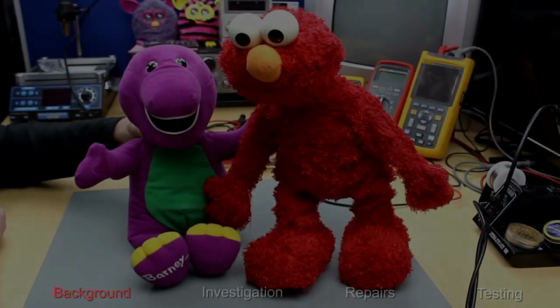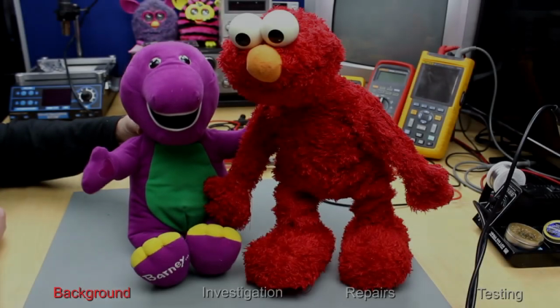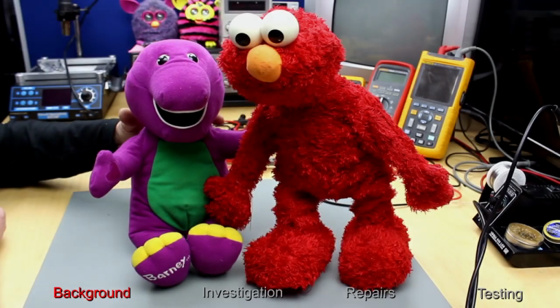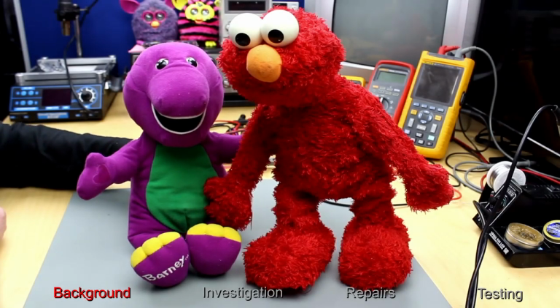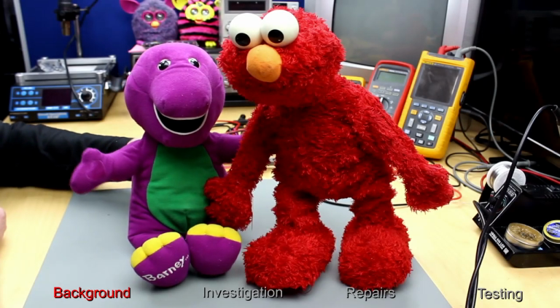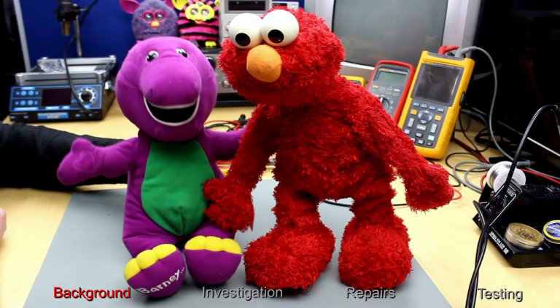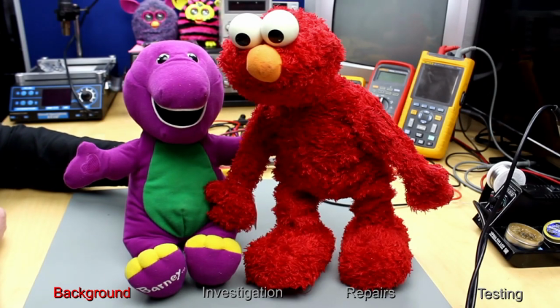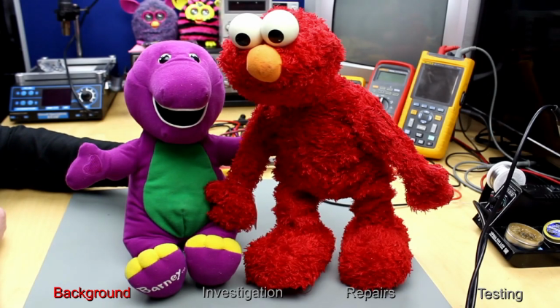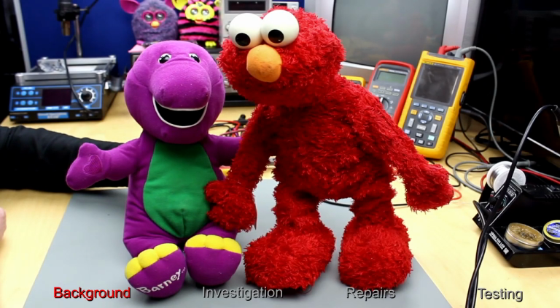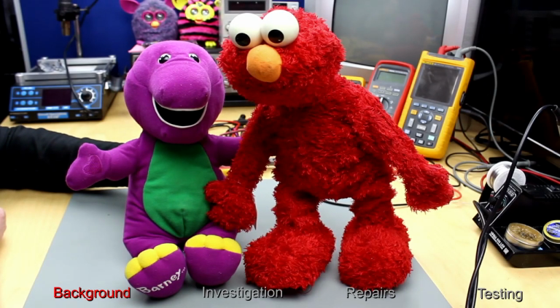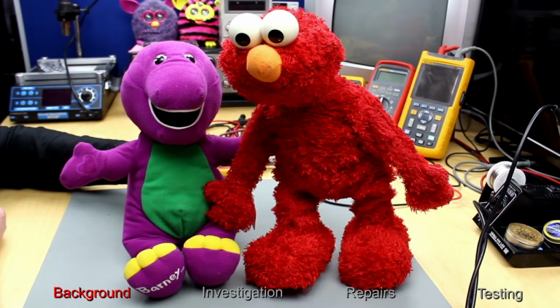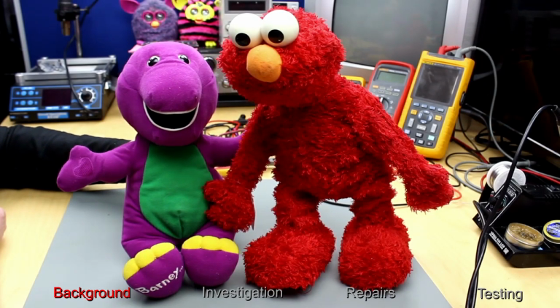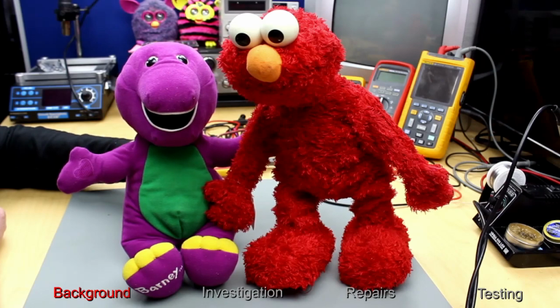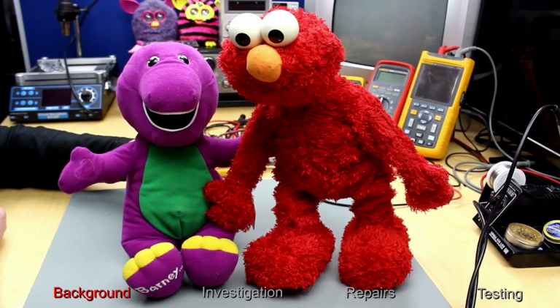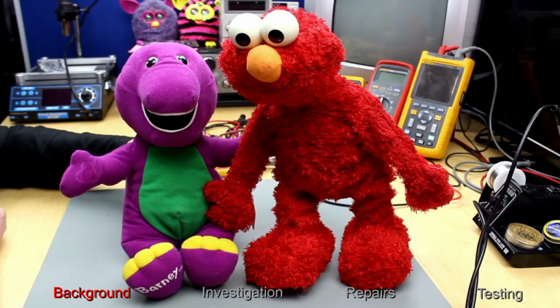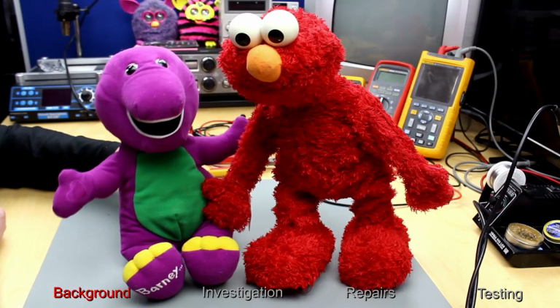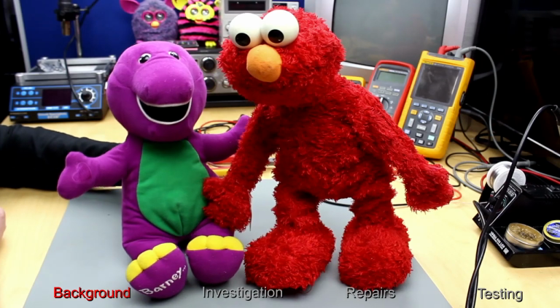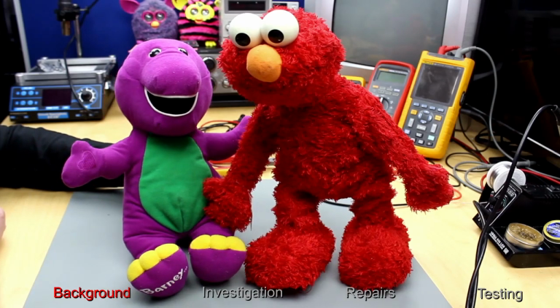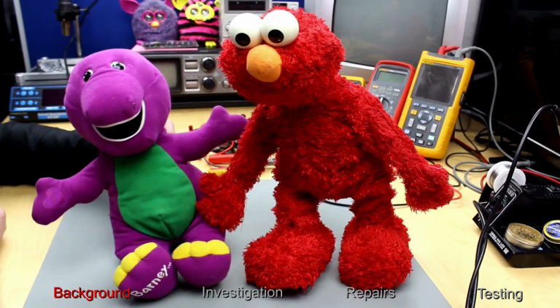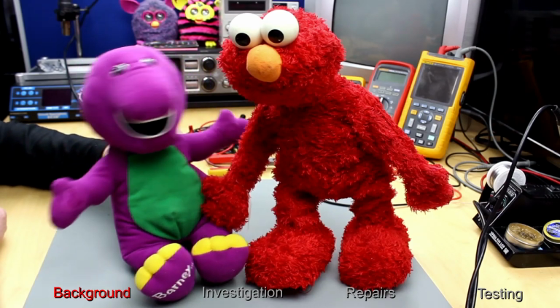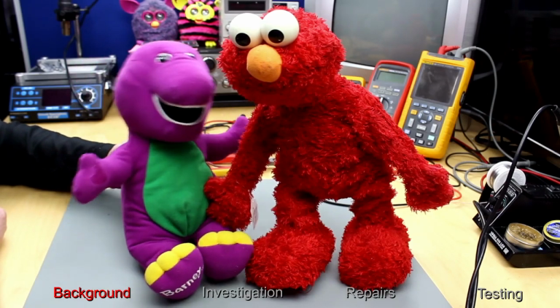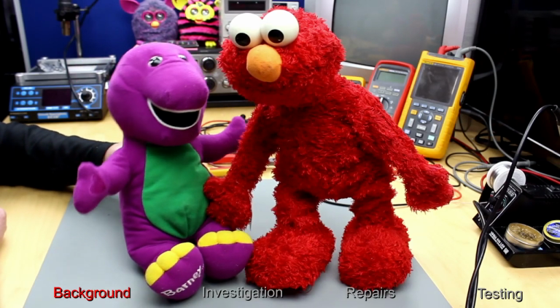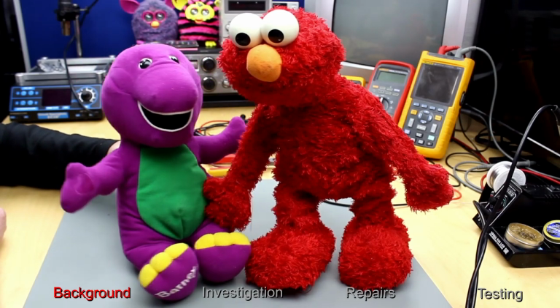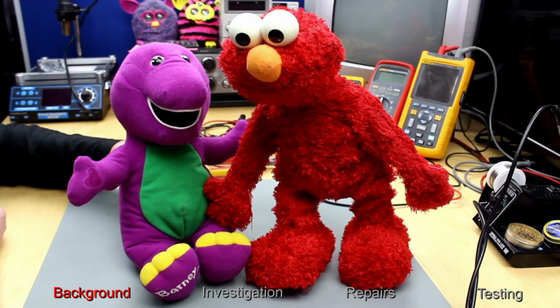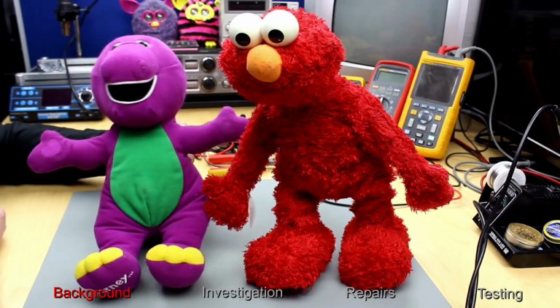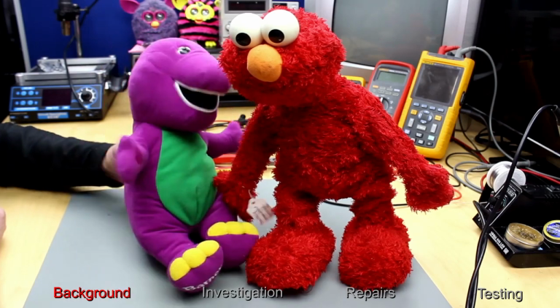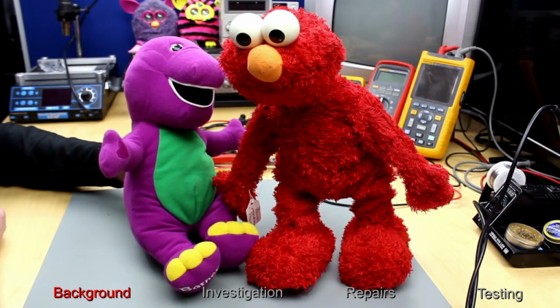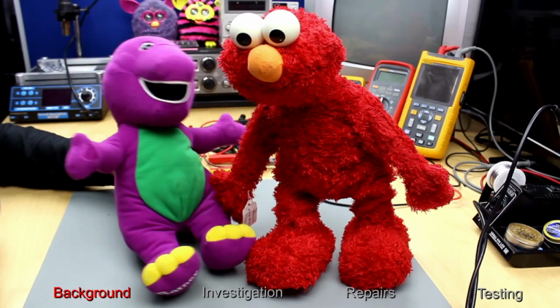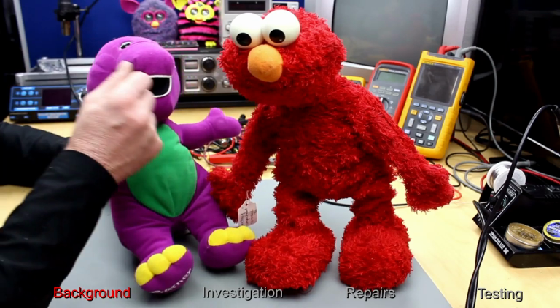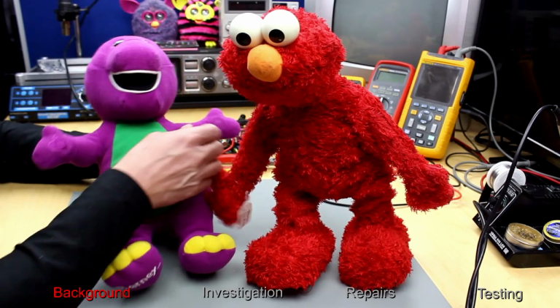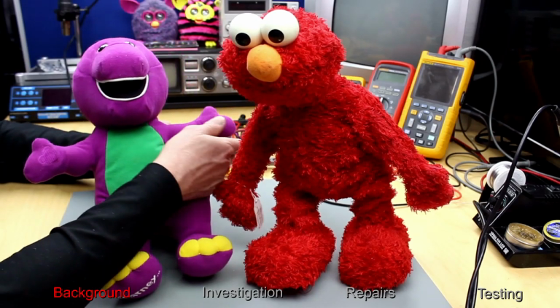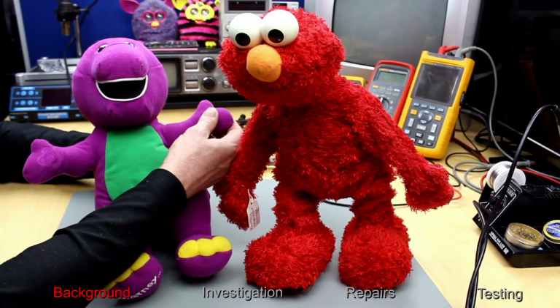Welcome back to the Retro Tech Repair Shop. Today I have with me a broken Elmo, and hopefully Barney here is going to help me get him working again. What do you say, Barney?